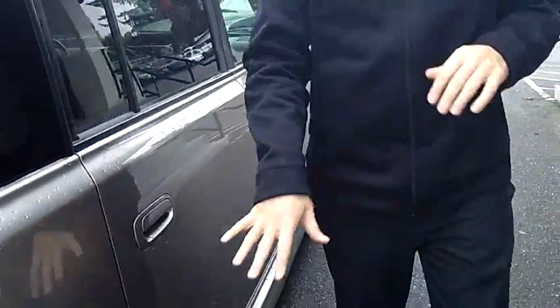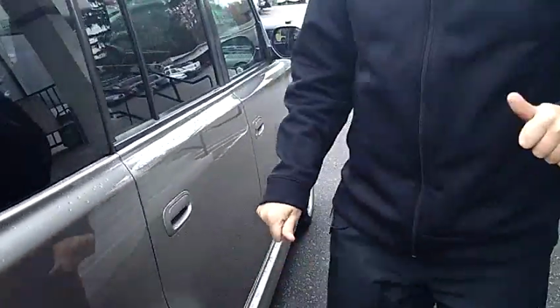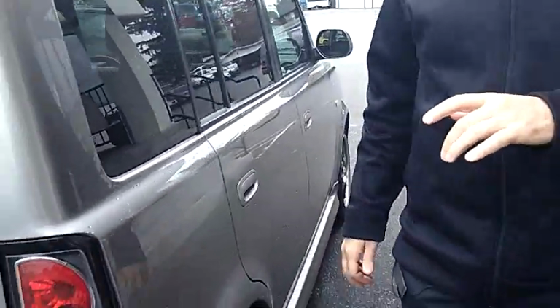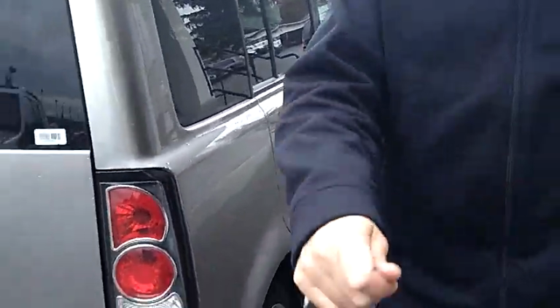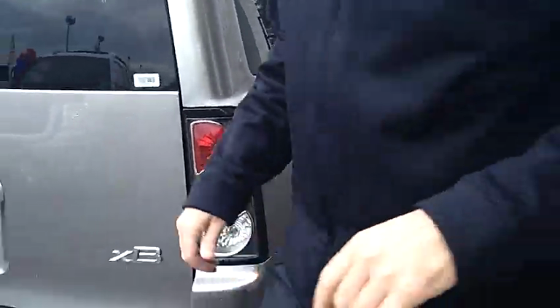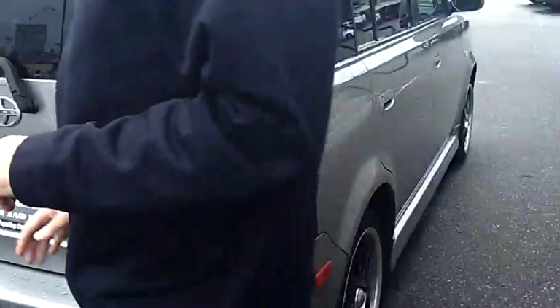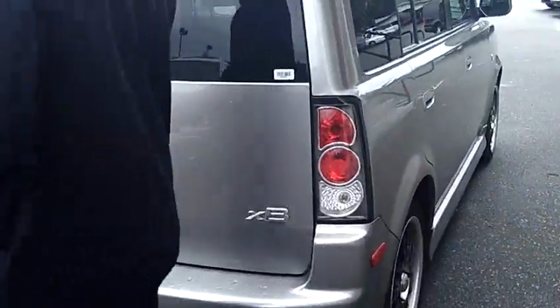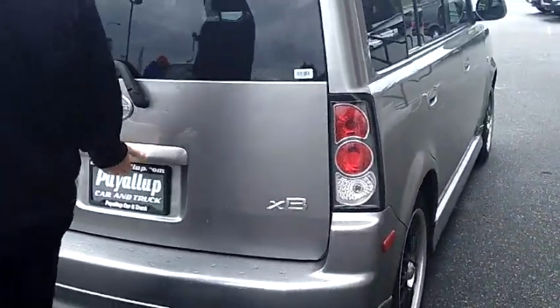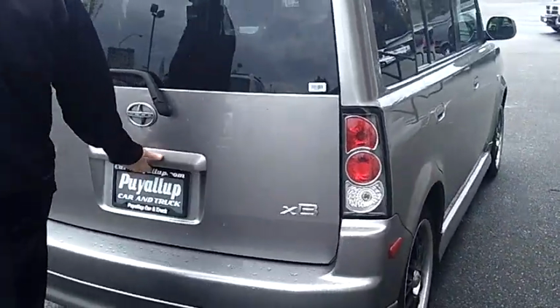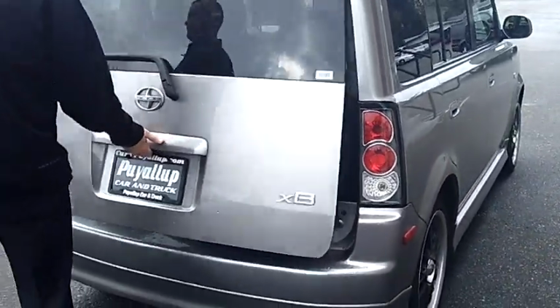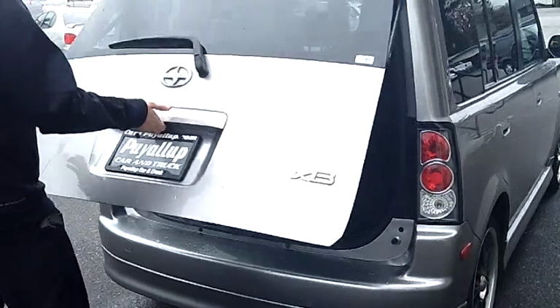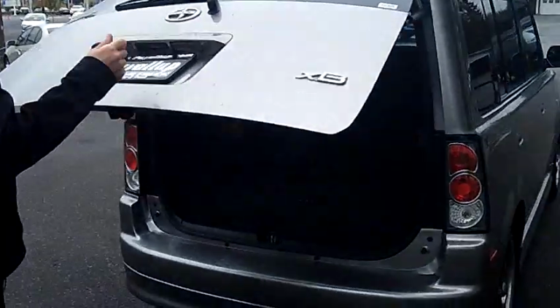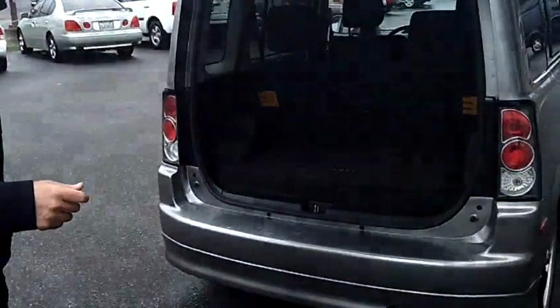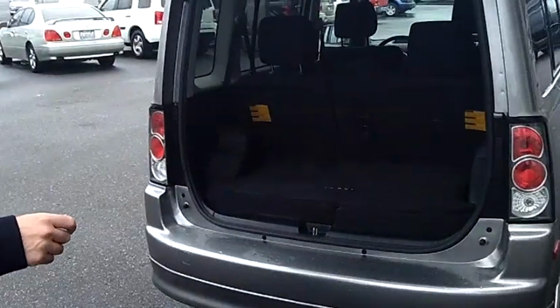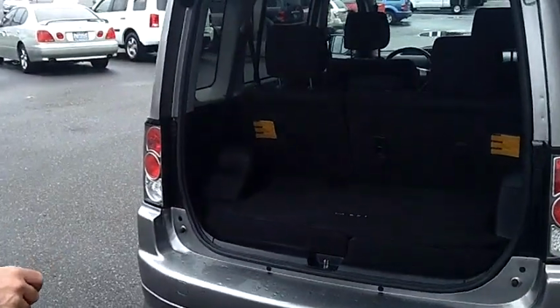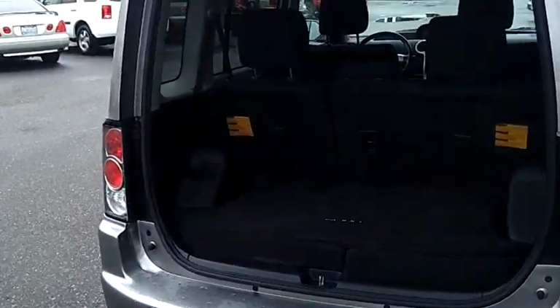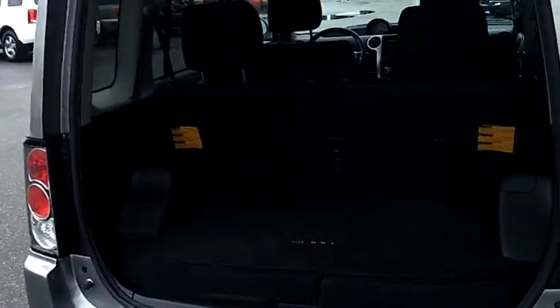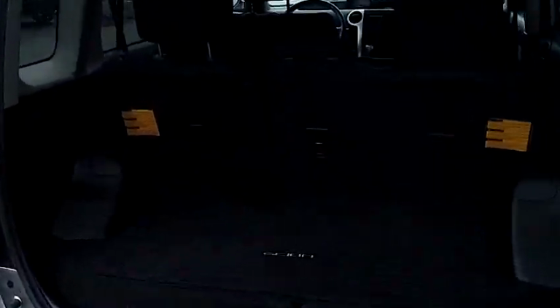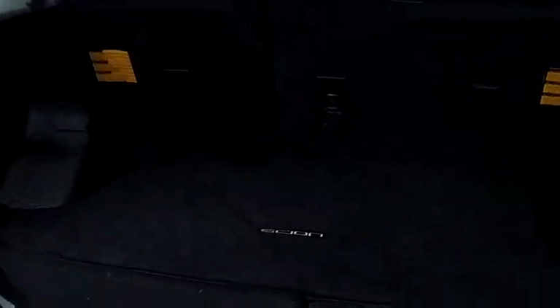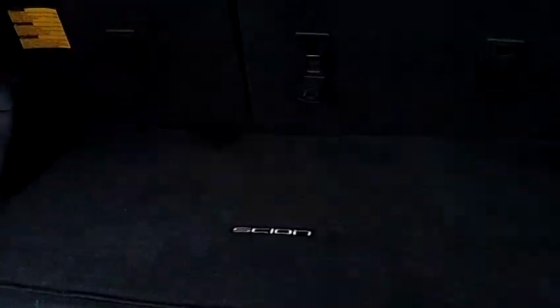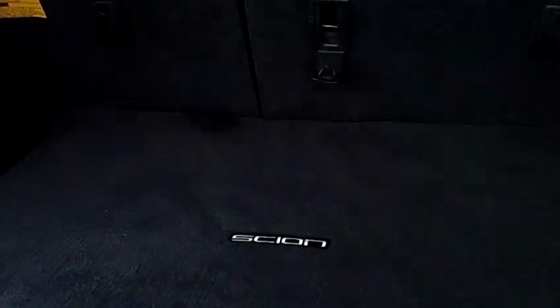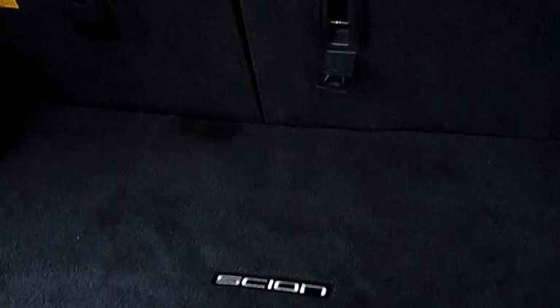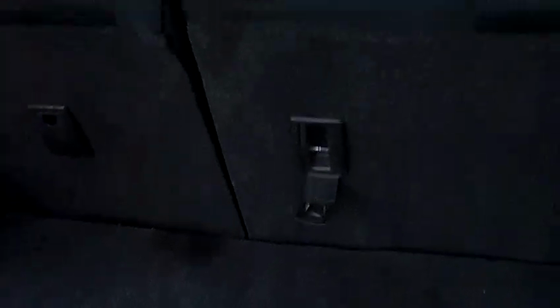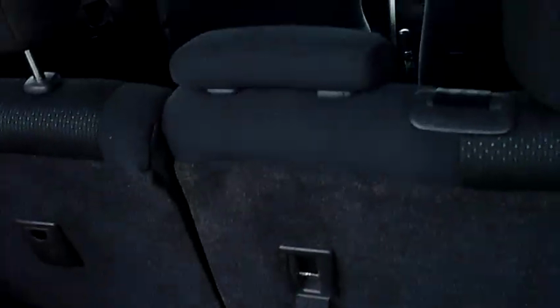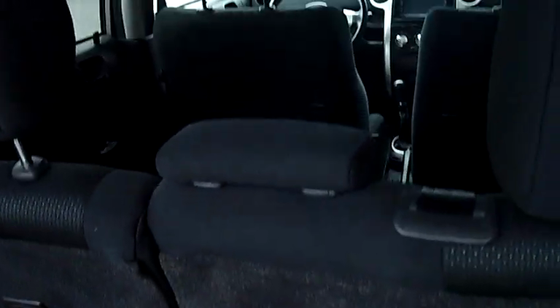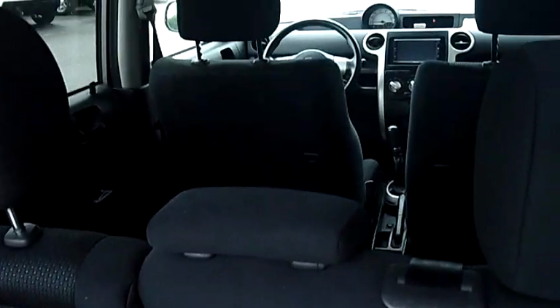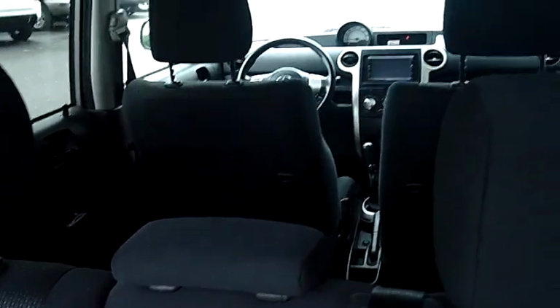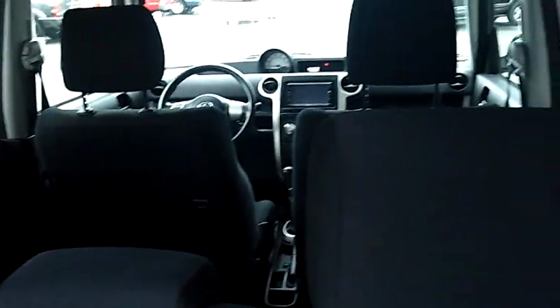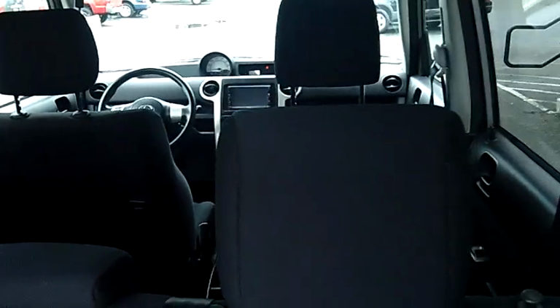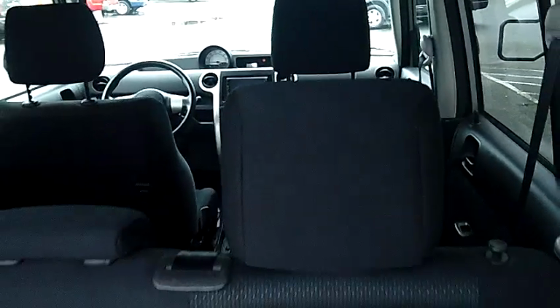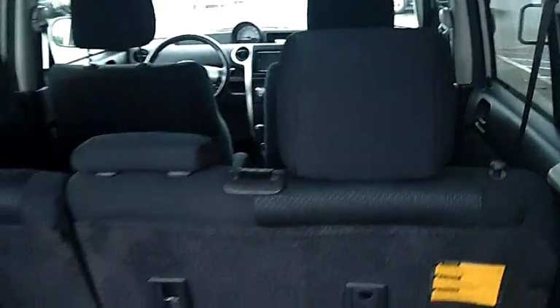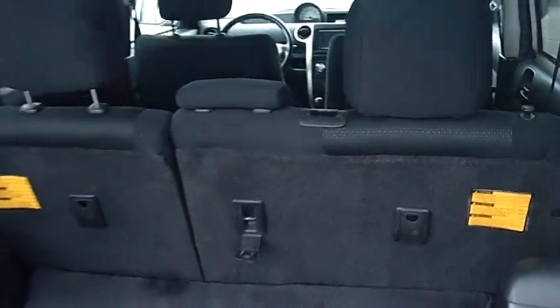Nice custom alloy wheels. As you can see, very easy to open the rear hatch. You can fold down each side of that 60-40 split bench seat there if you would like the additional cargo space.